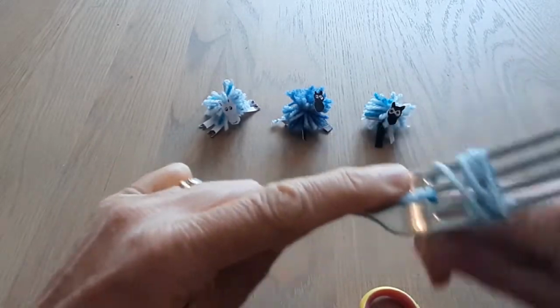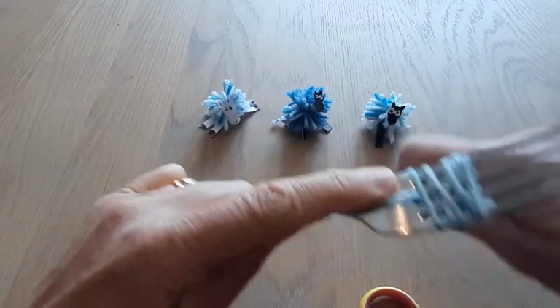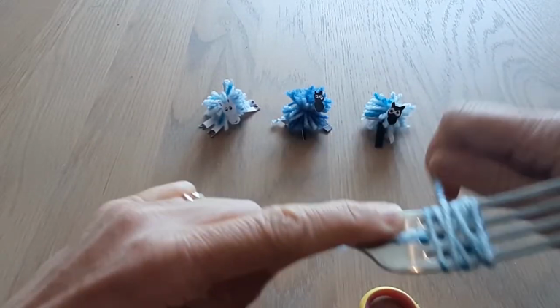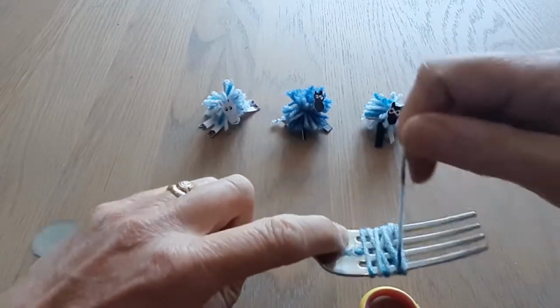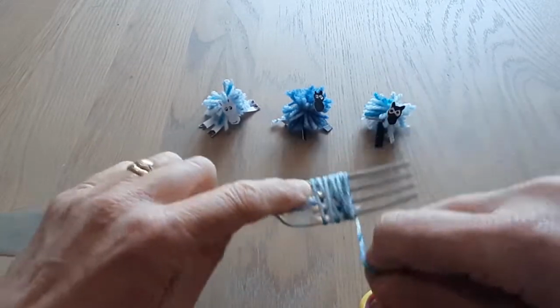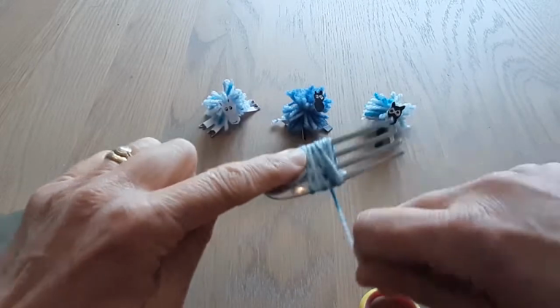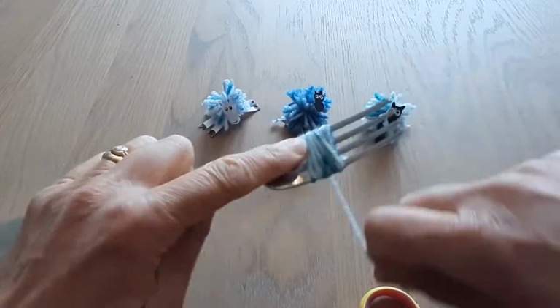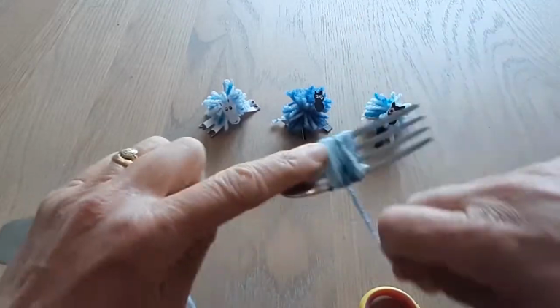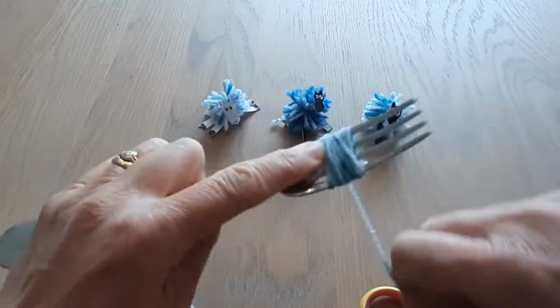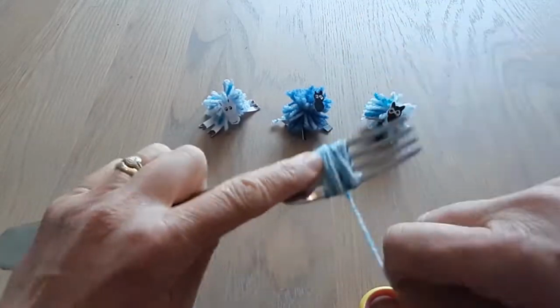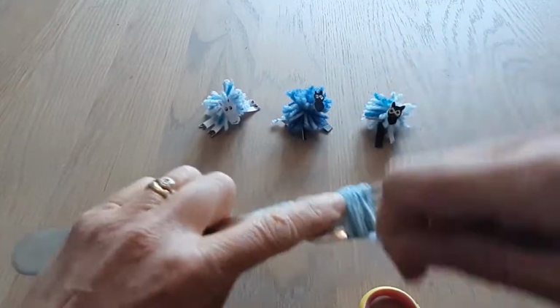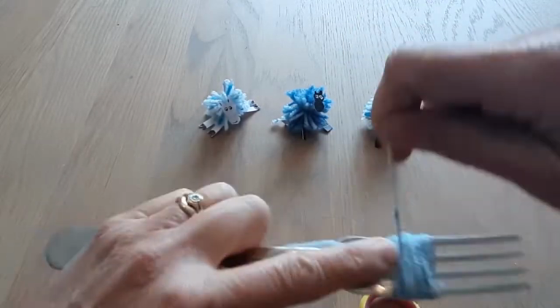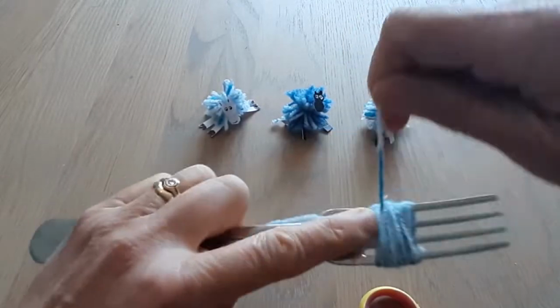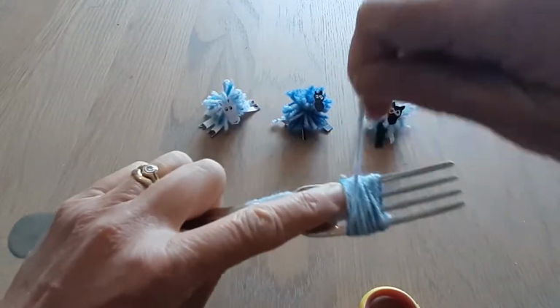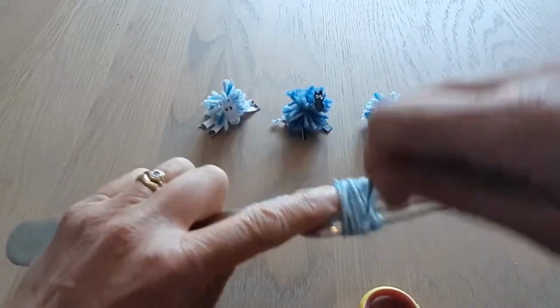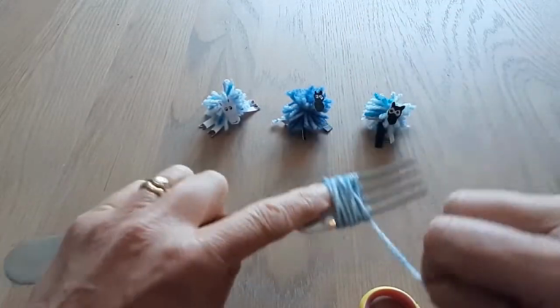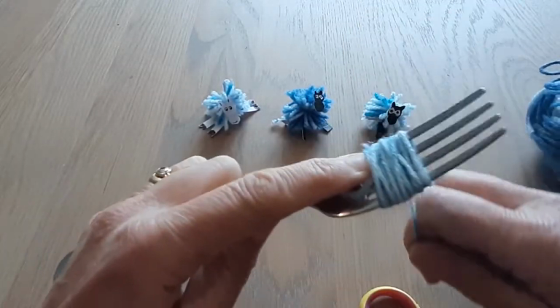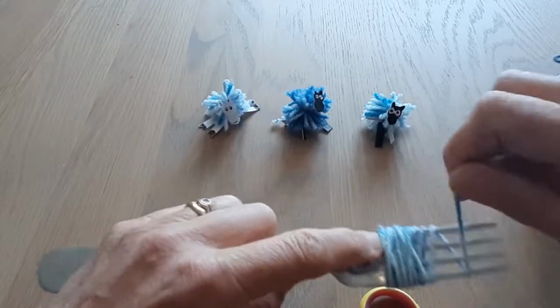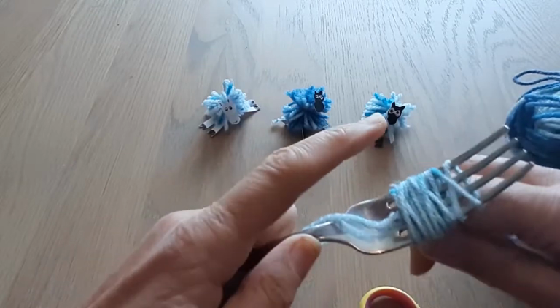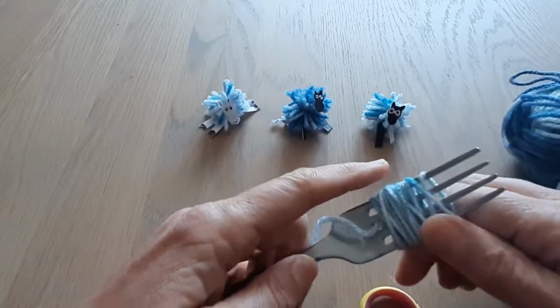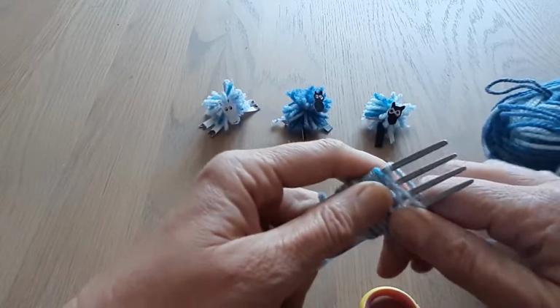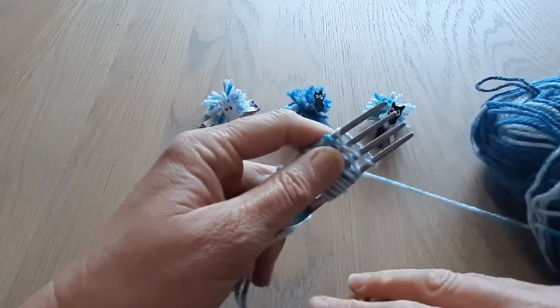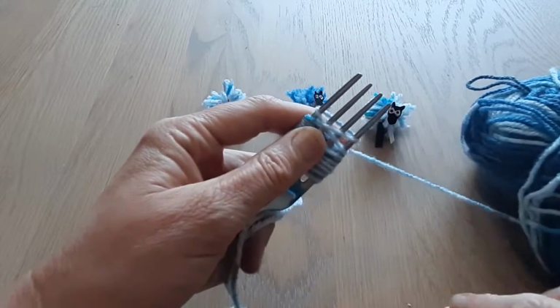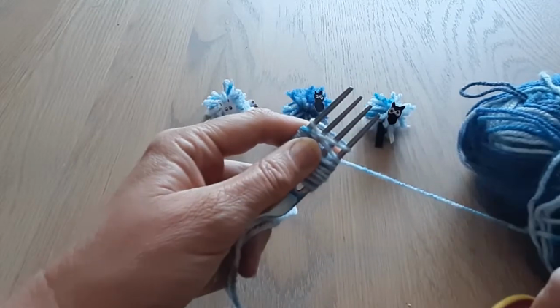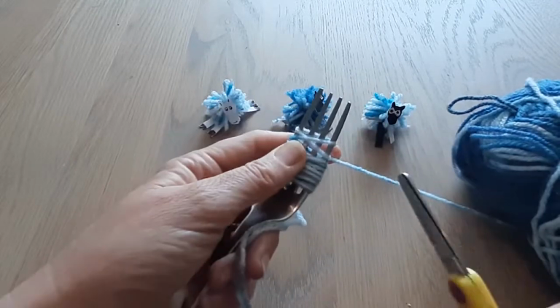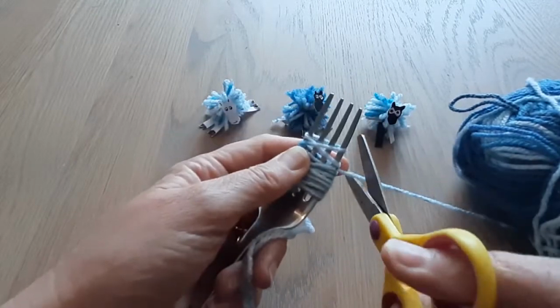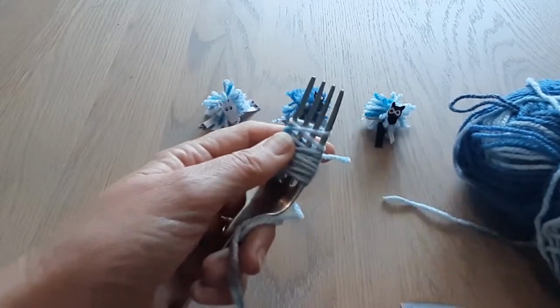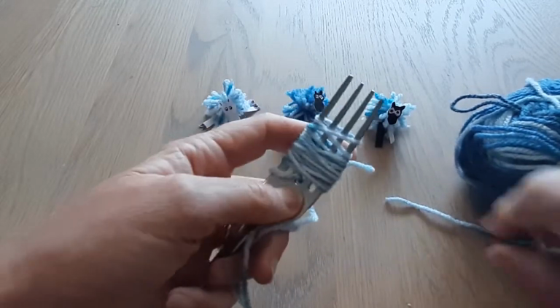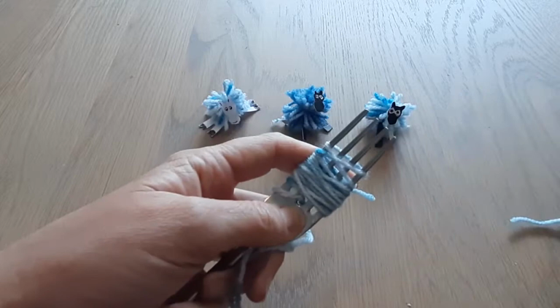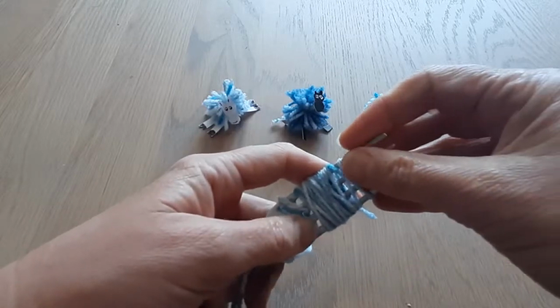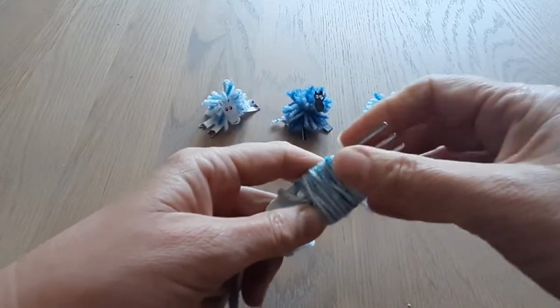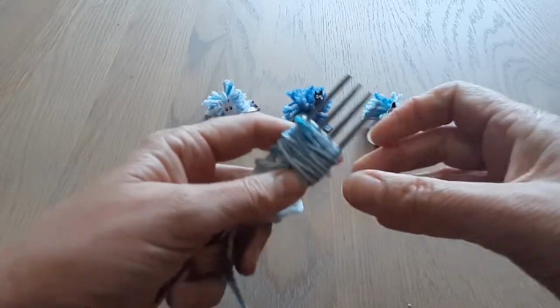One of the things I went wrong with is that I made a whopping great big bundle — it really doesn't have to be that big. Probably about this much. I'm a bit of a one to experiment, but keep it fairly small.